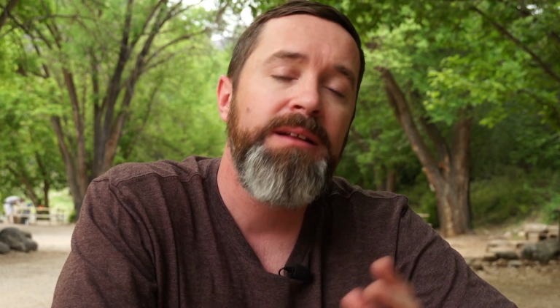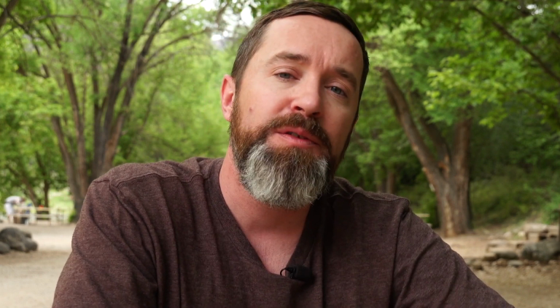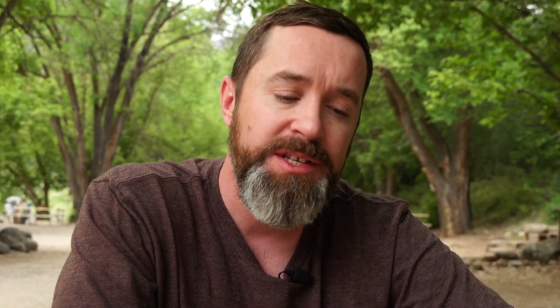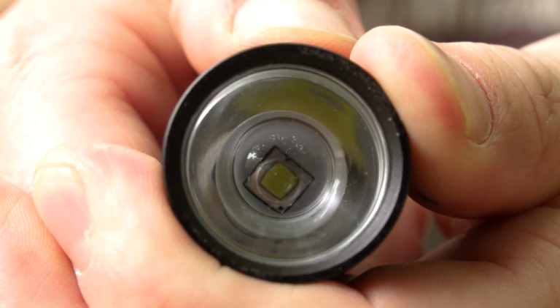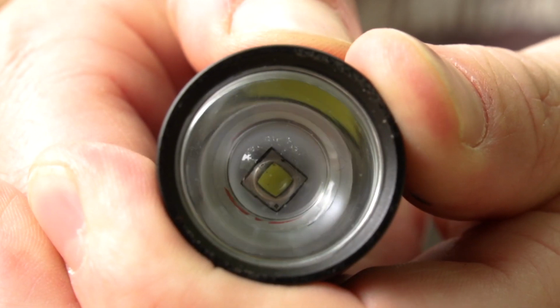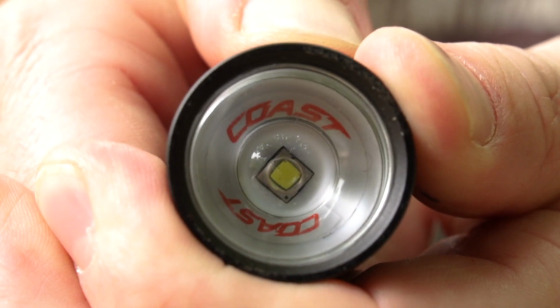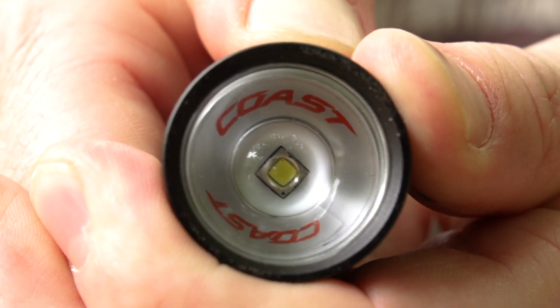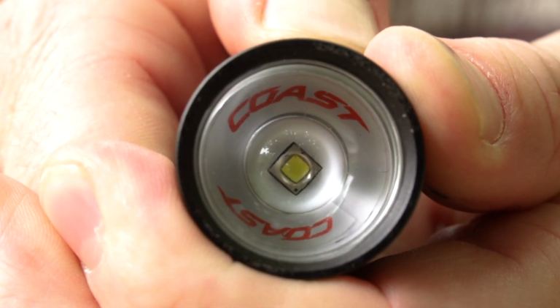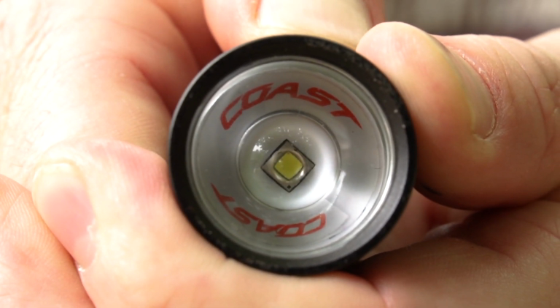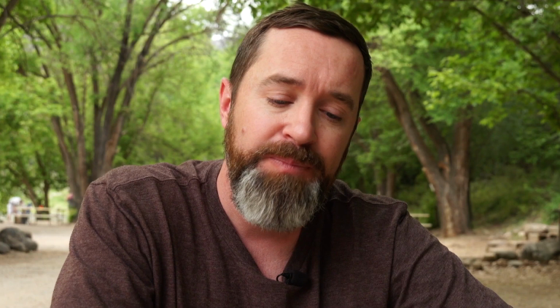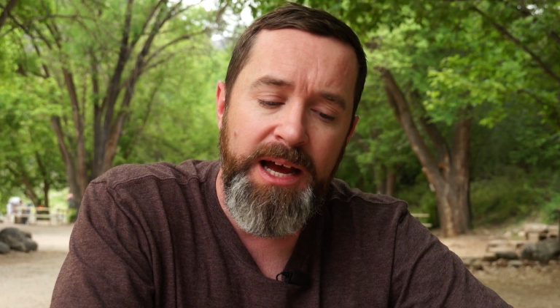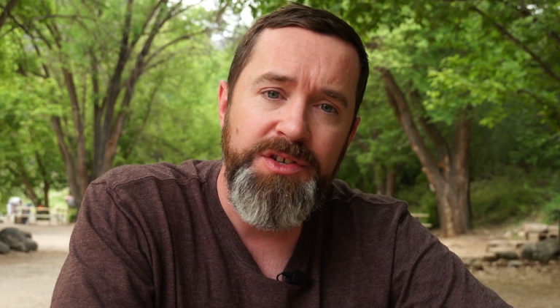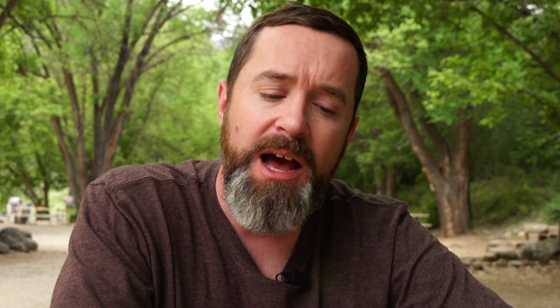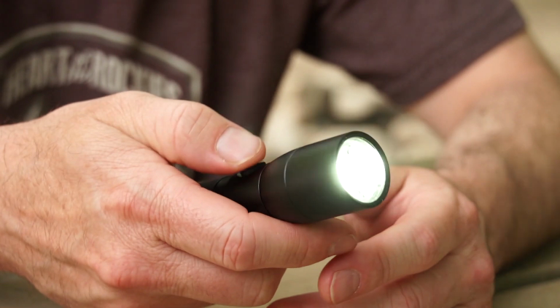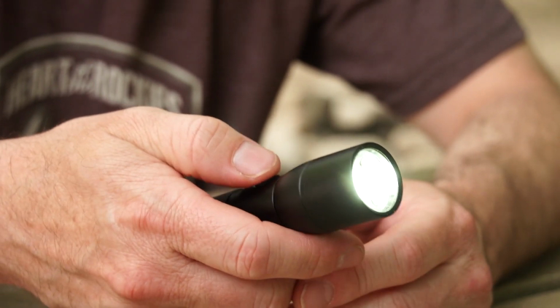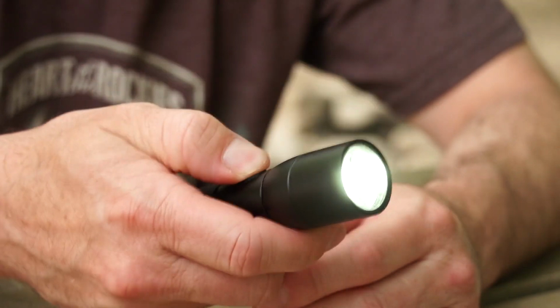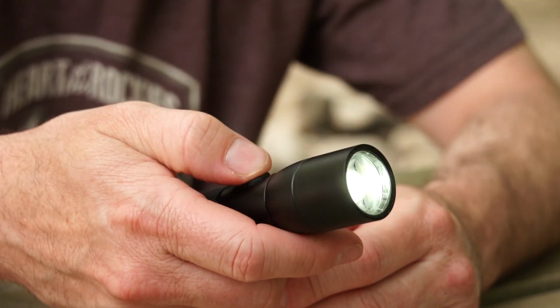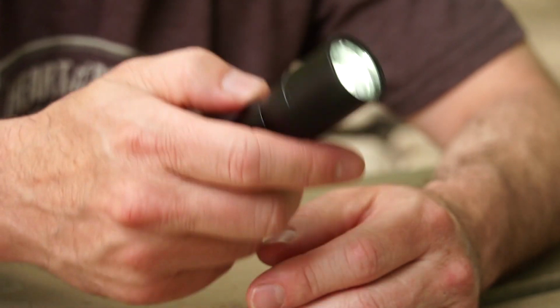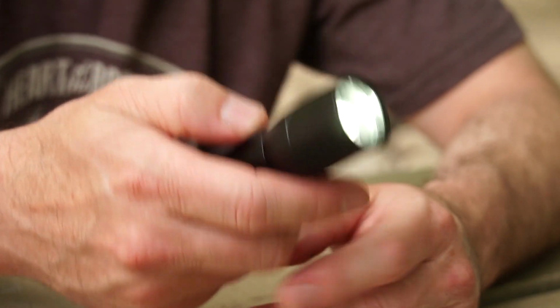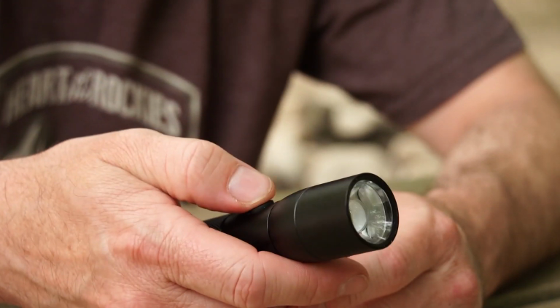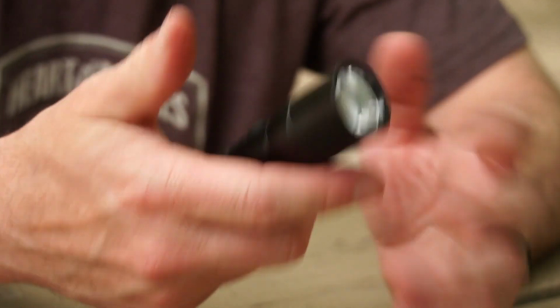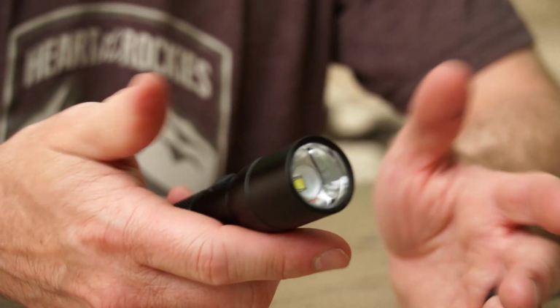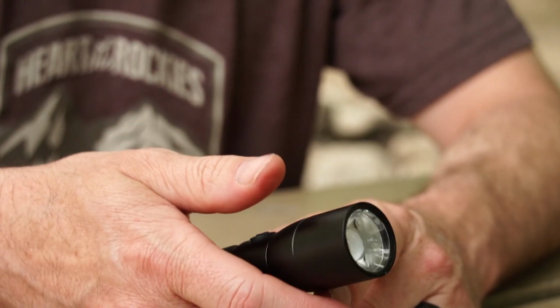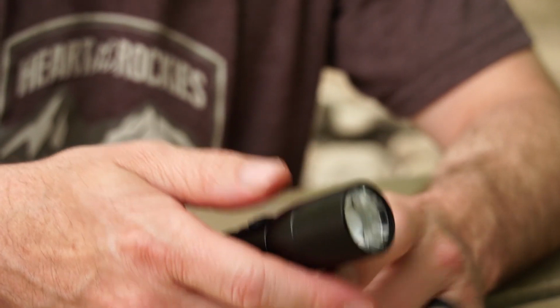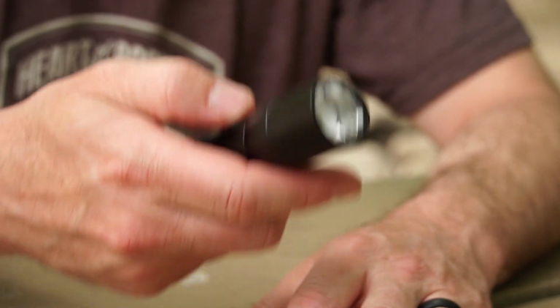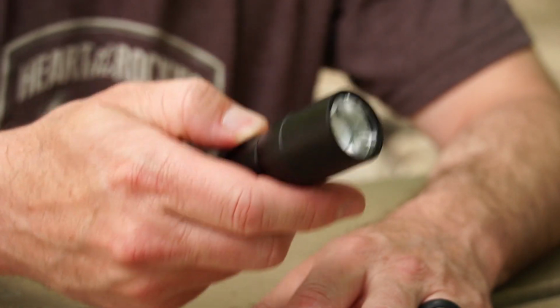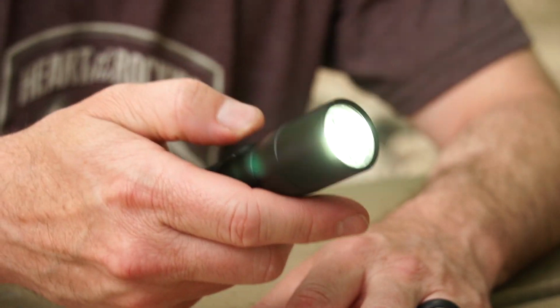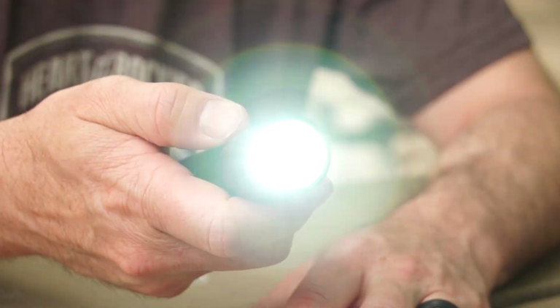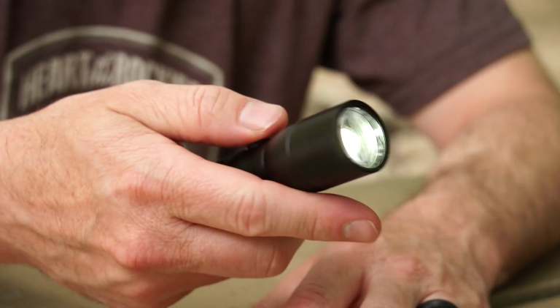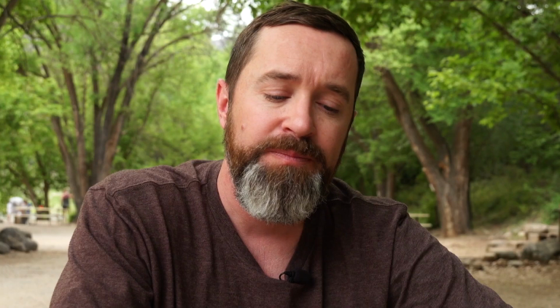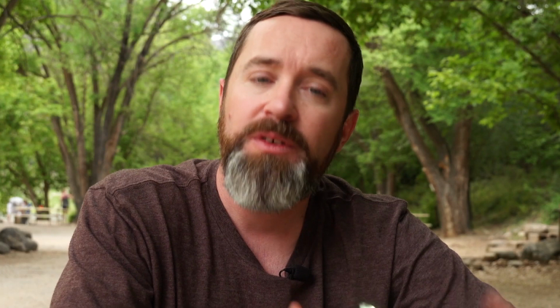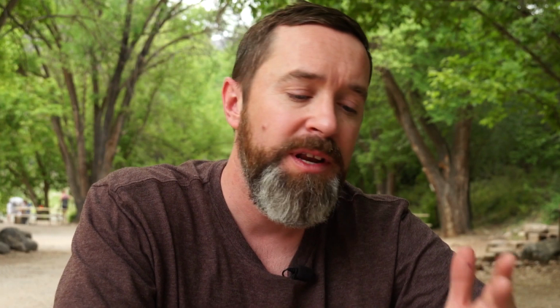Like a lot of their flashlights, it has the one-handed focus, which I really dig. It has just high and low — one click, and then one more click is off. What's cool is if you do a quick double click, you'll get the strobe. So that's pretty neat.